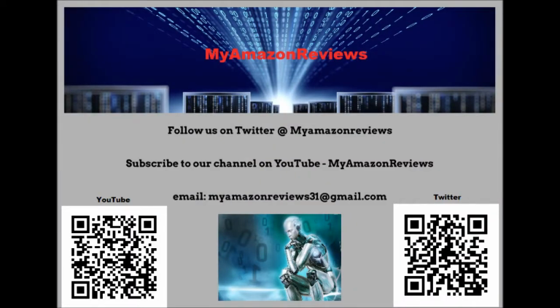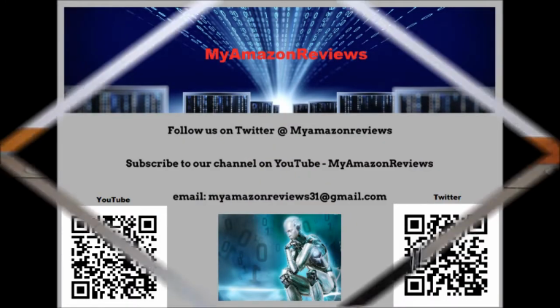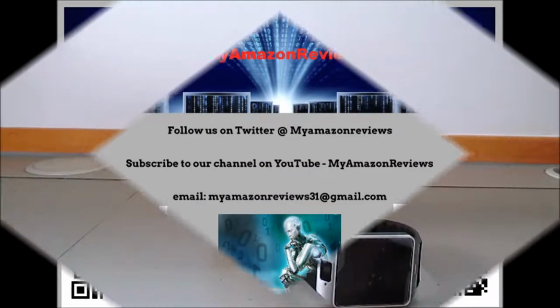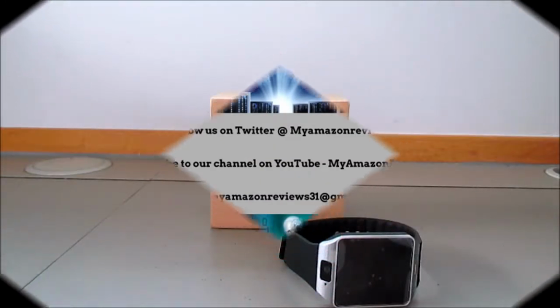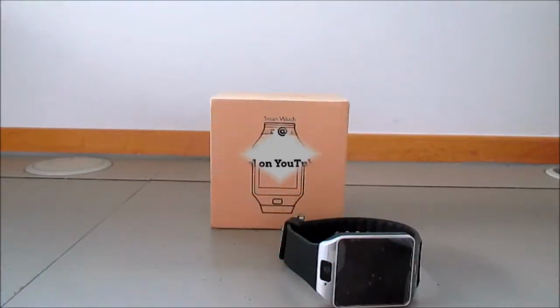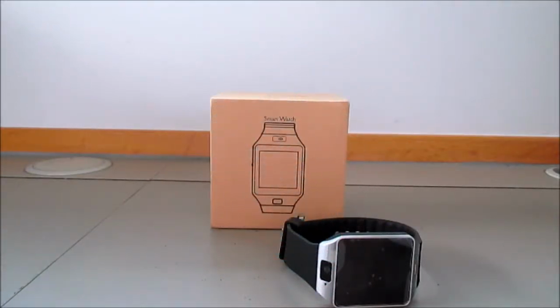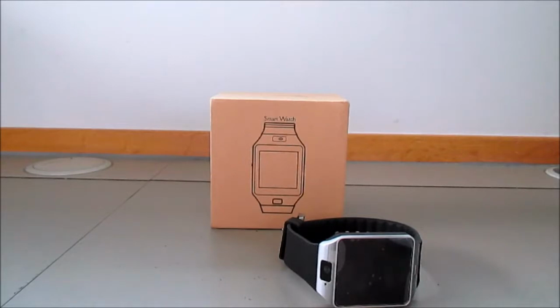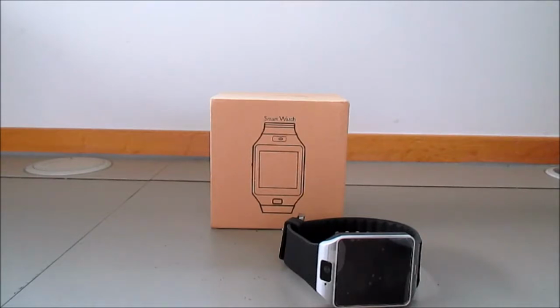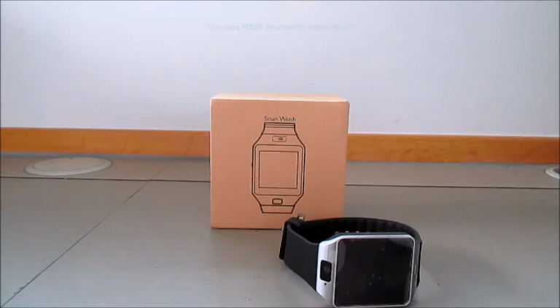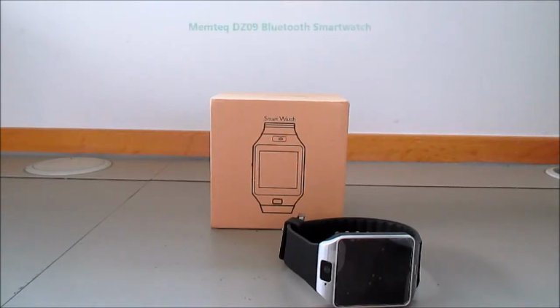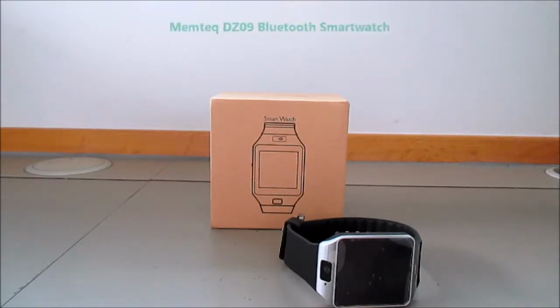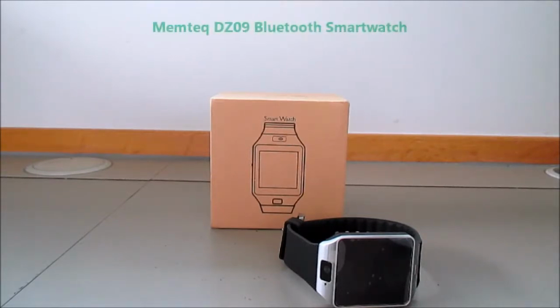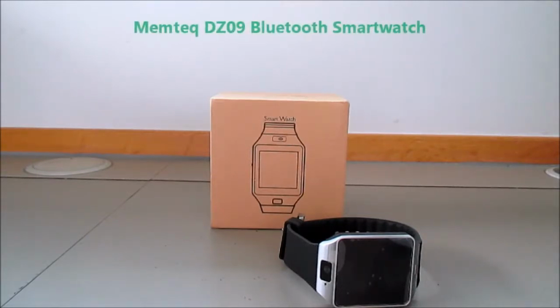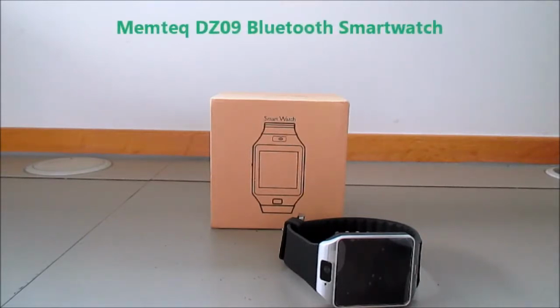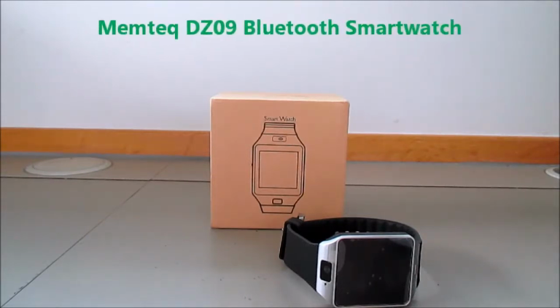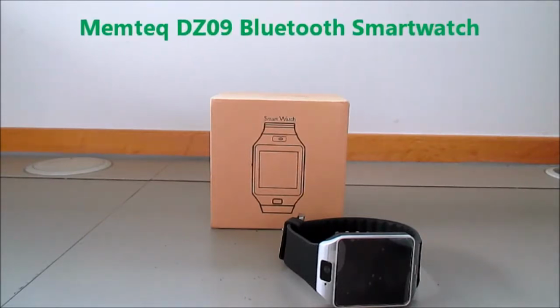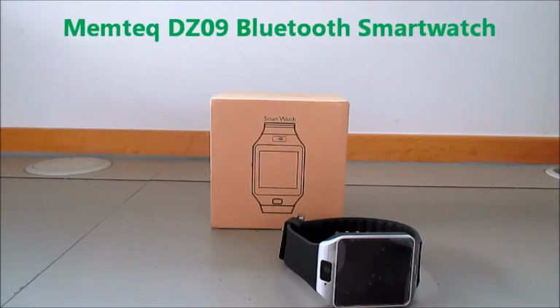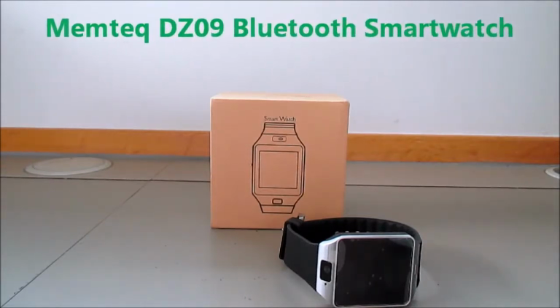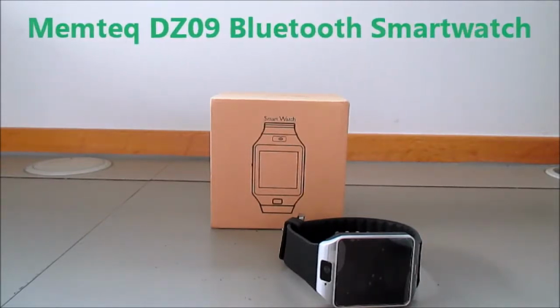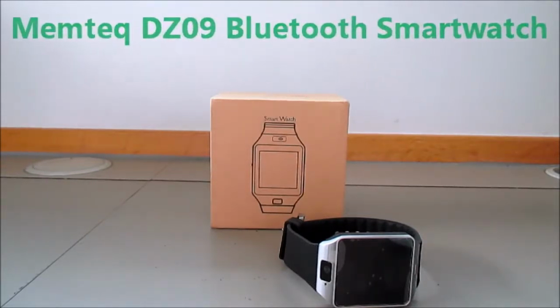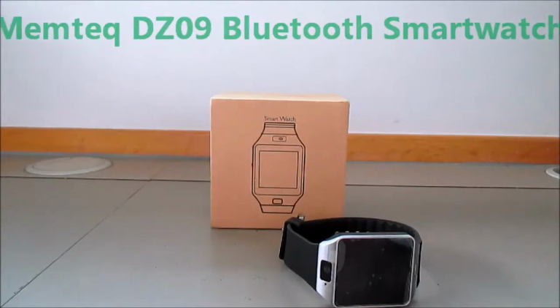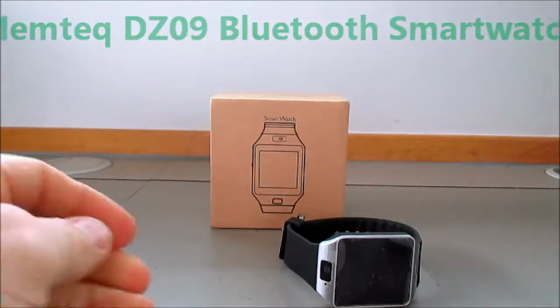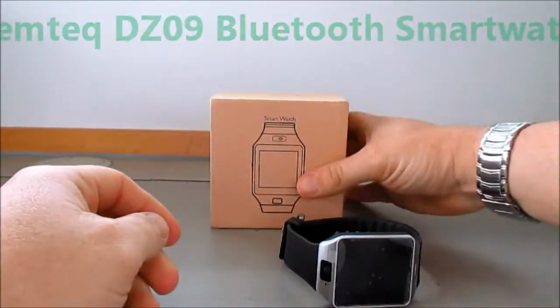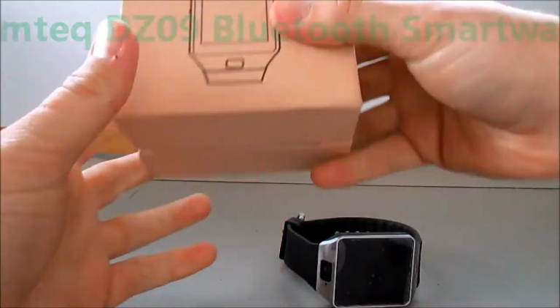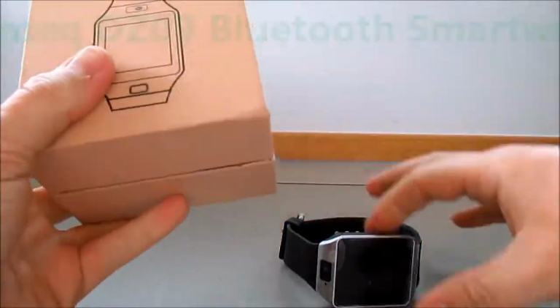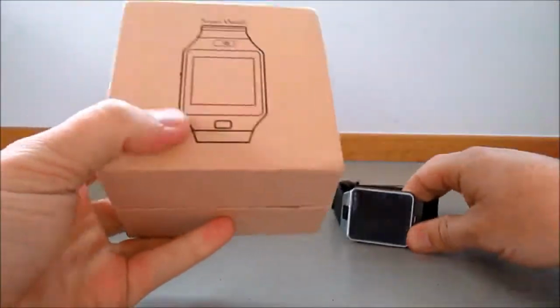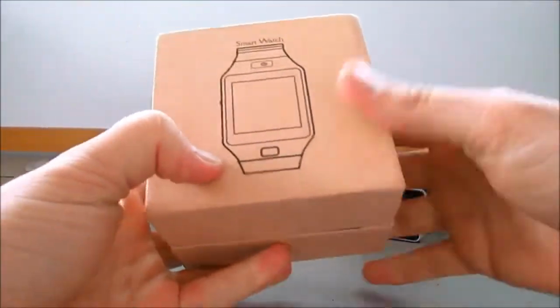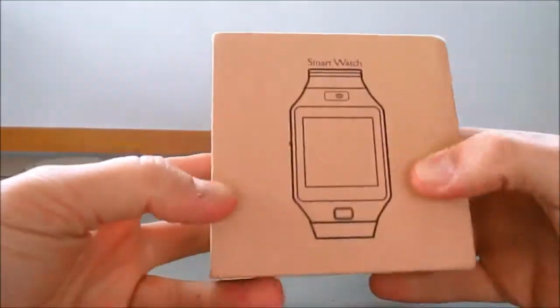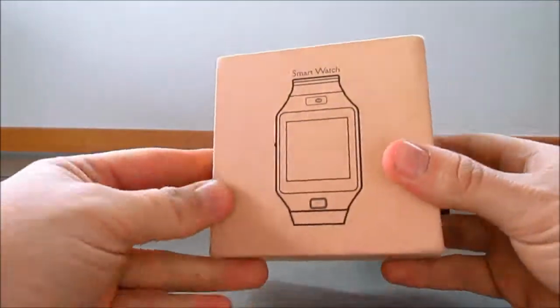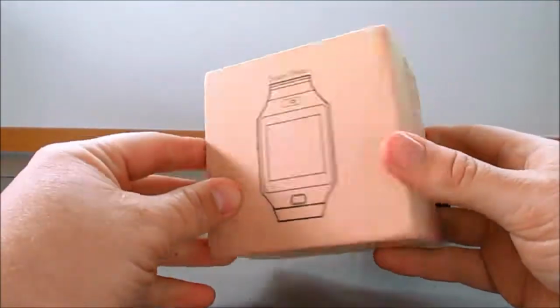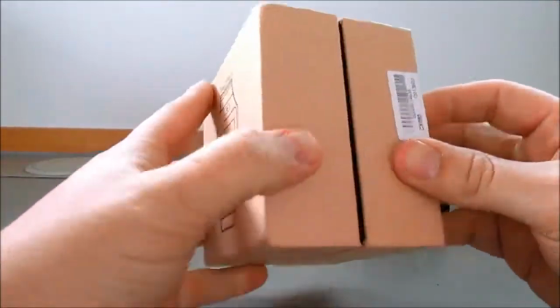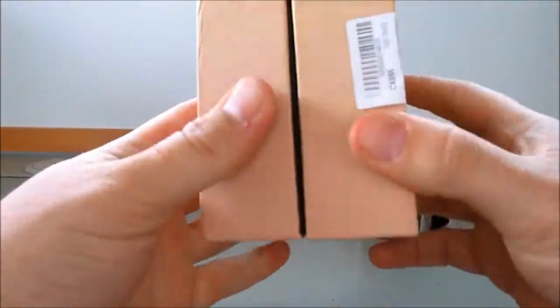Have a look at the Memtec DZ09 Bluetooth smartwatch. We'll just have a quick look at the box before we get onto the phone.